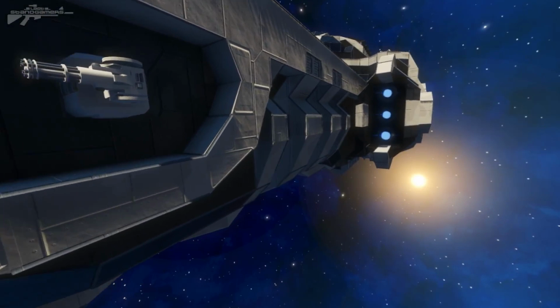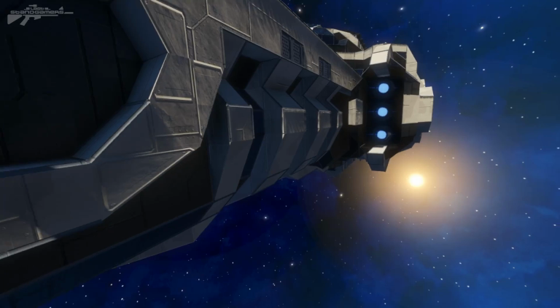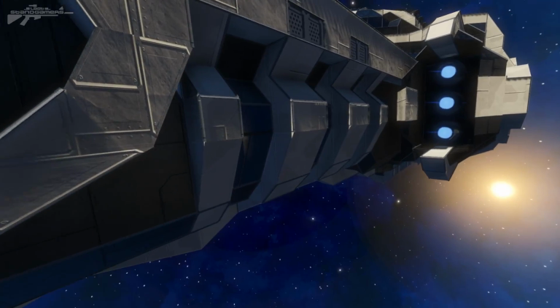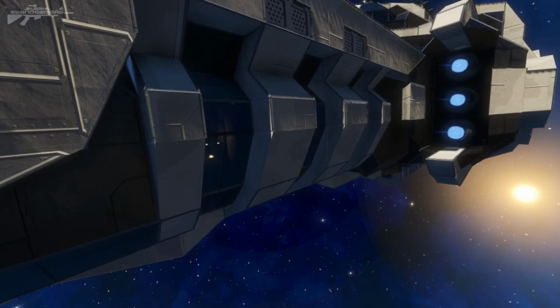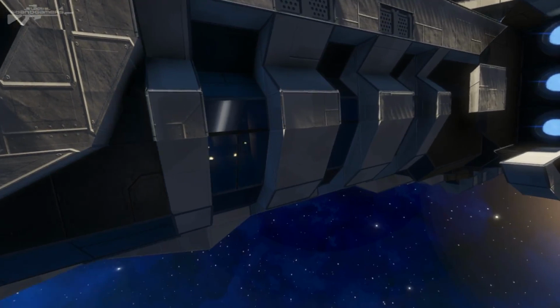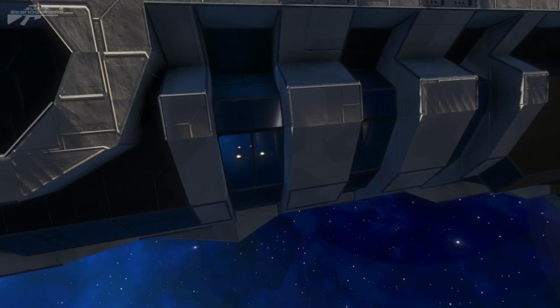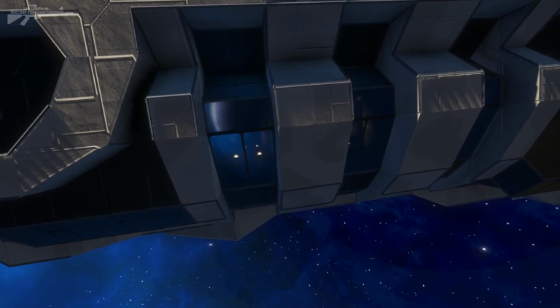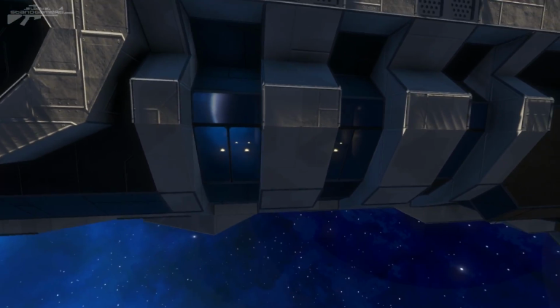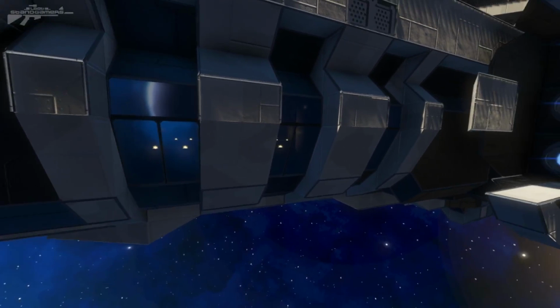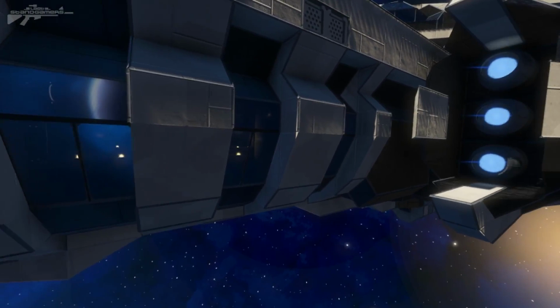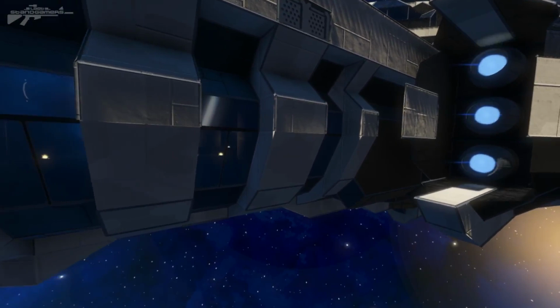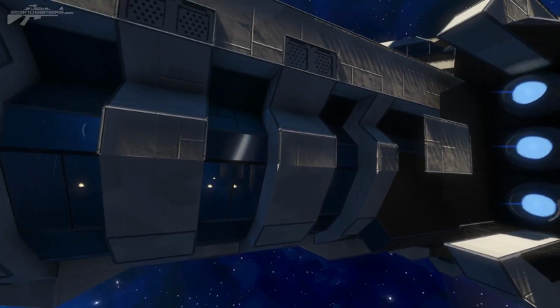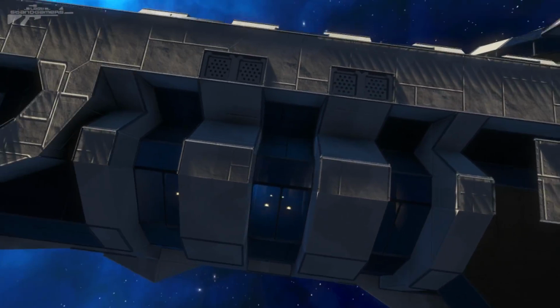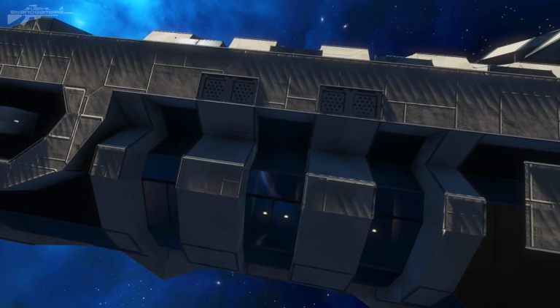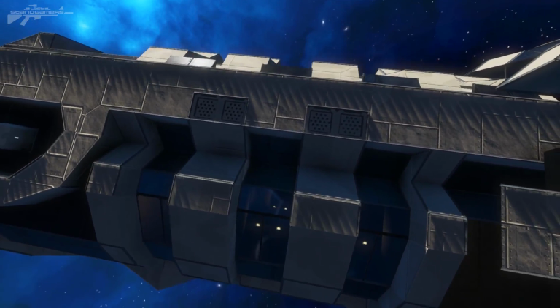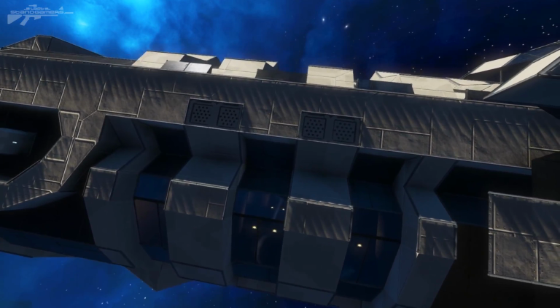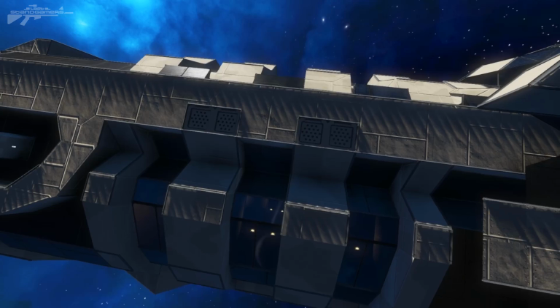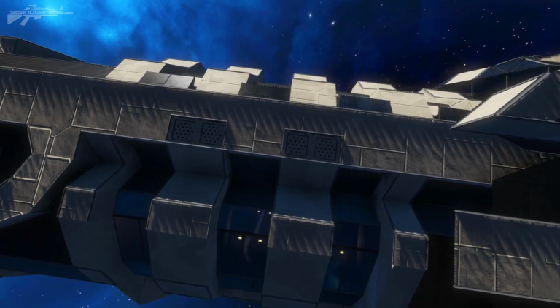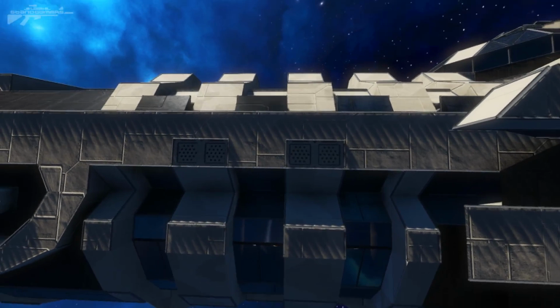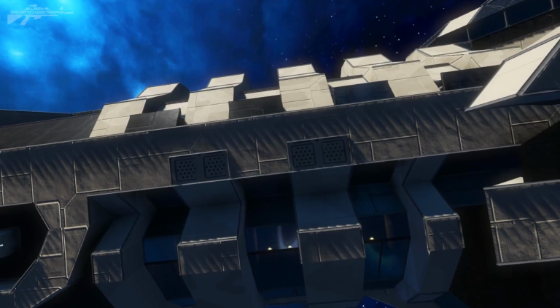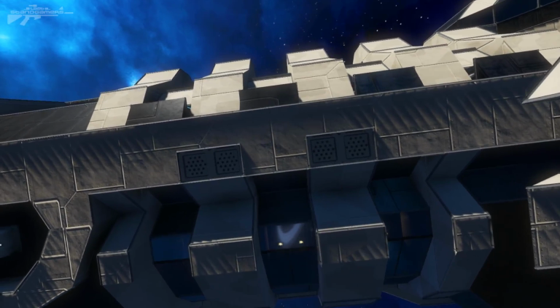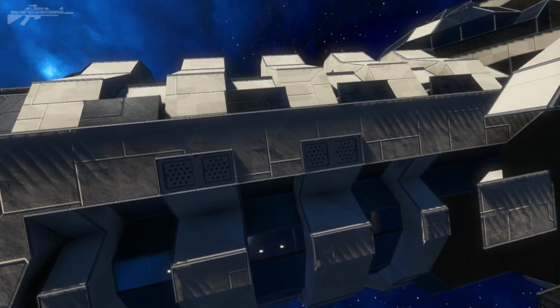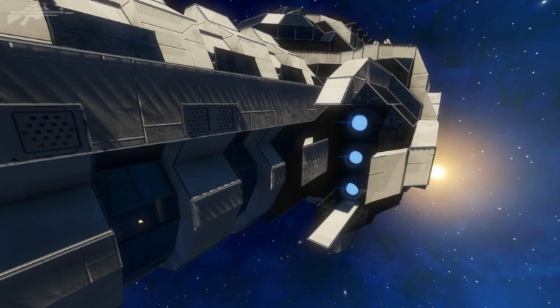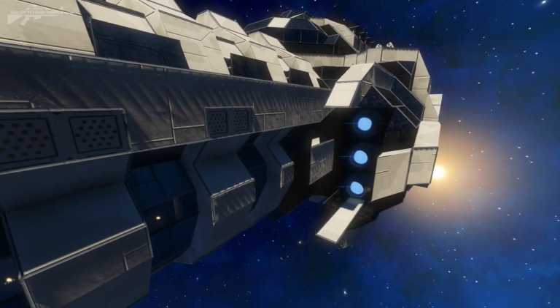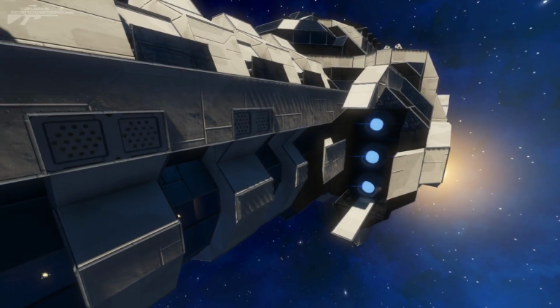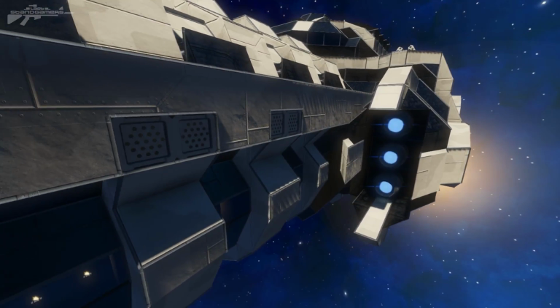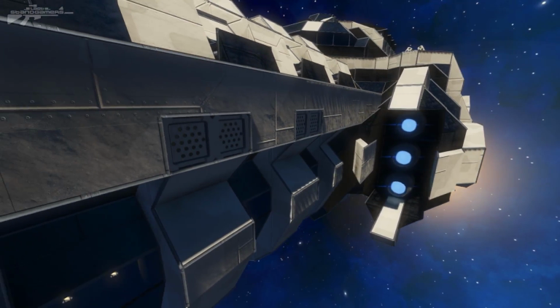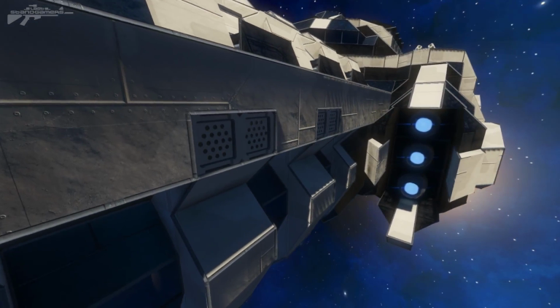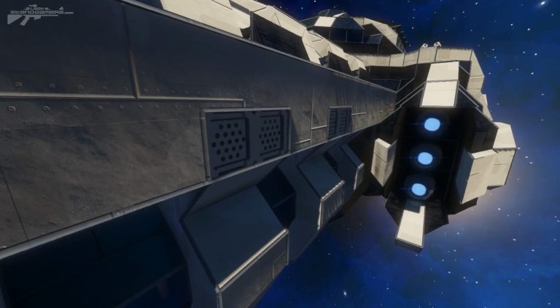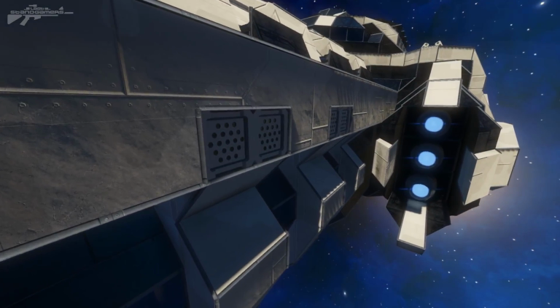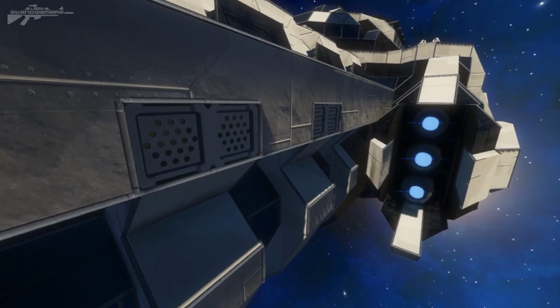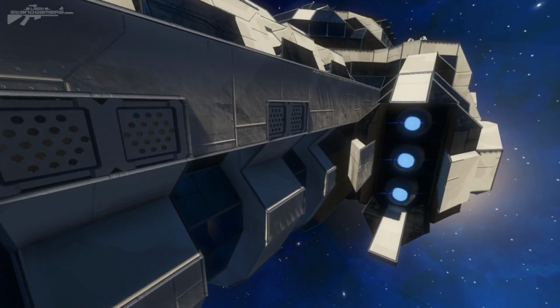As we work our way down the side you can see we've got some windows that view into the hangar bay, and above that we've got some rocket launchers on the side. He's got the idea of maybe doing some broadsiding with this ship, and I like that idea a lot.